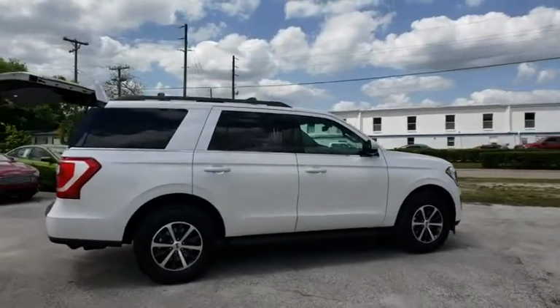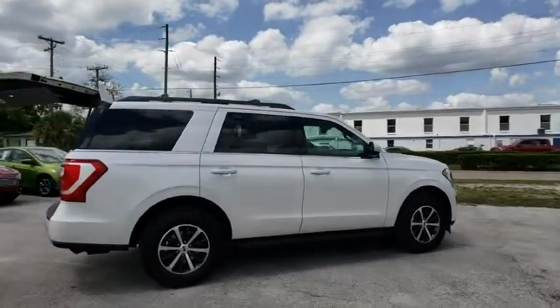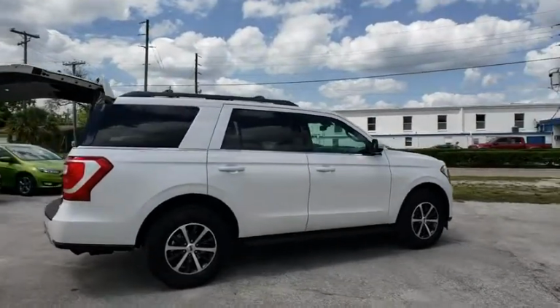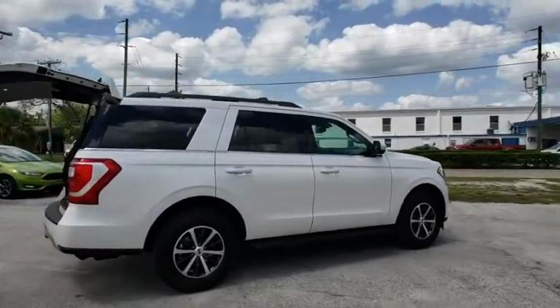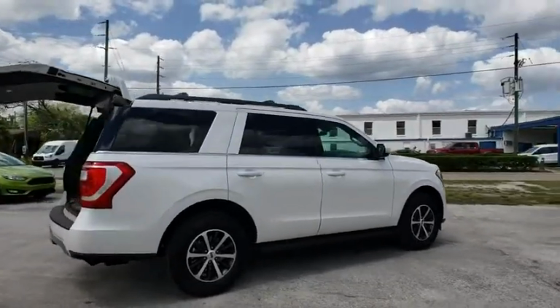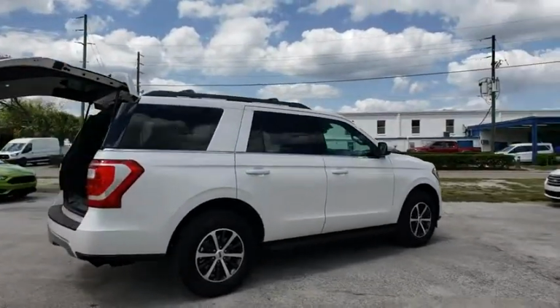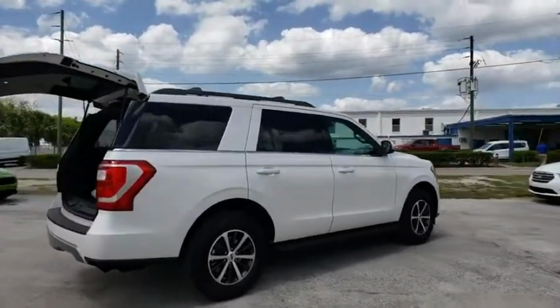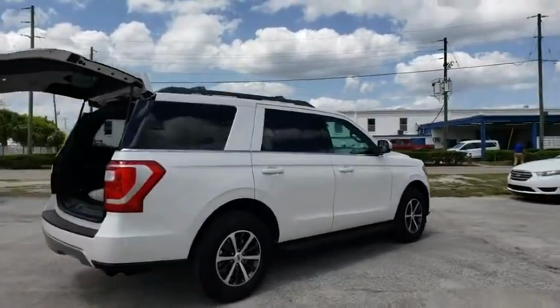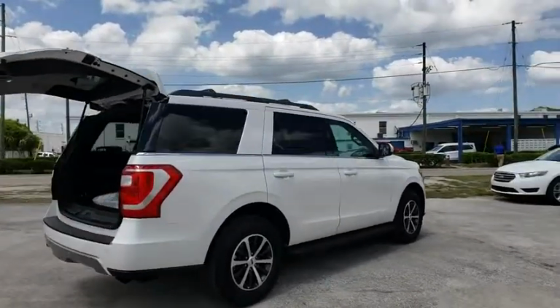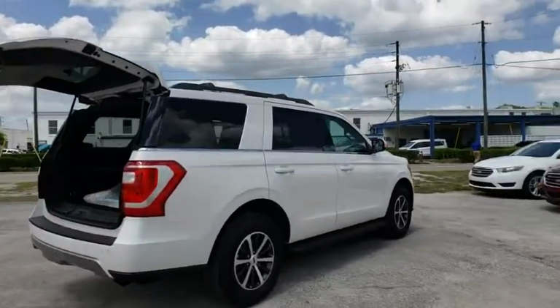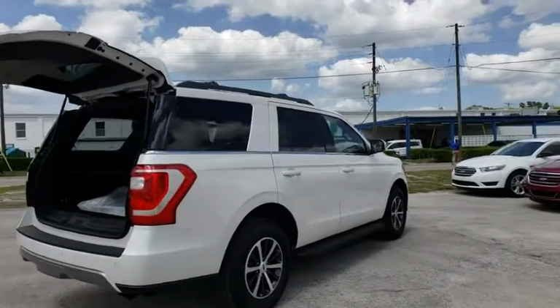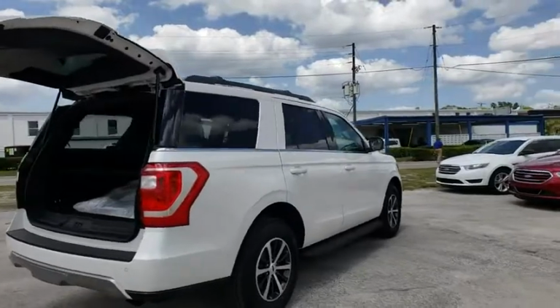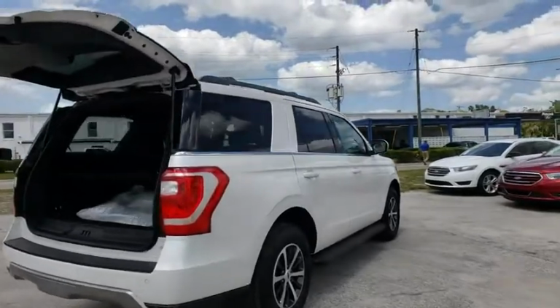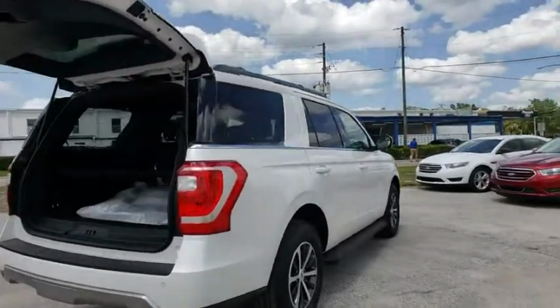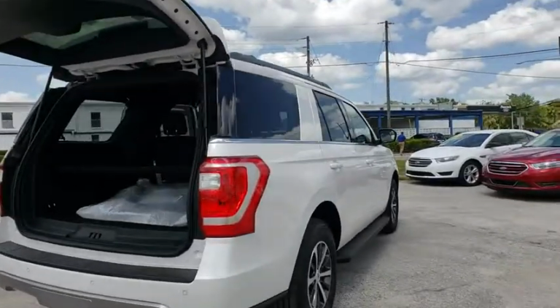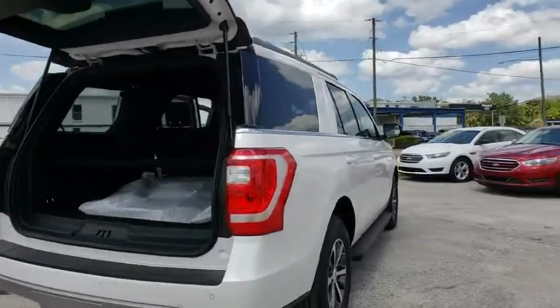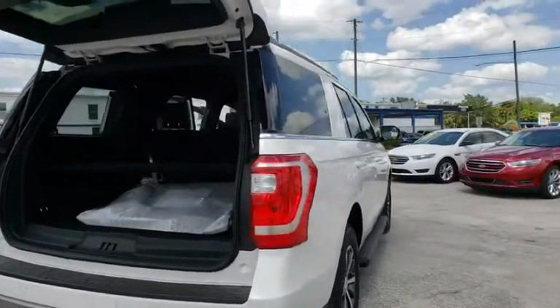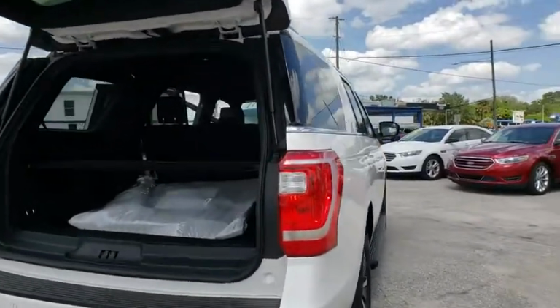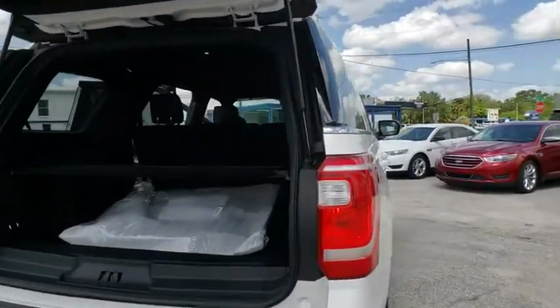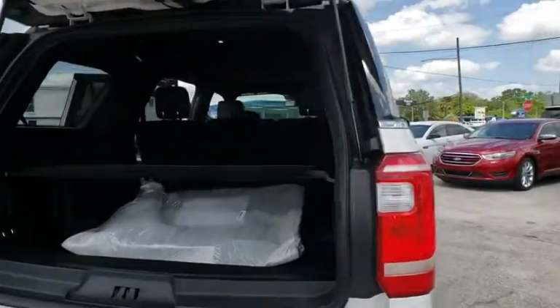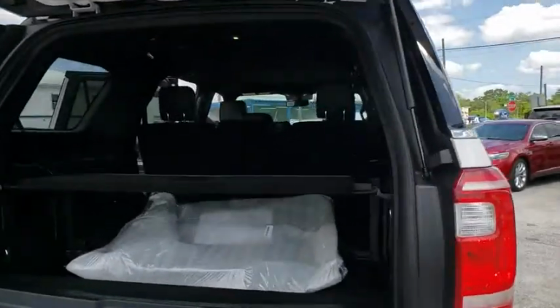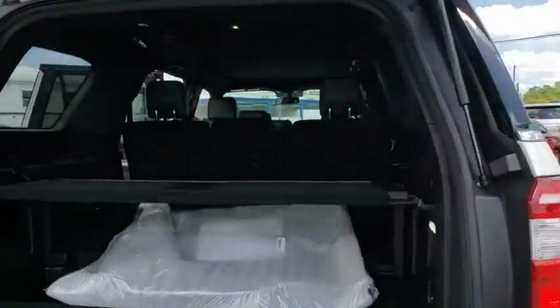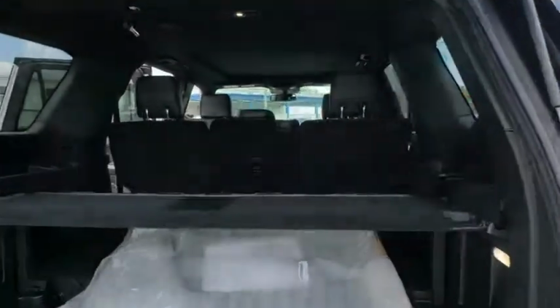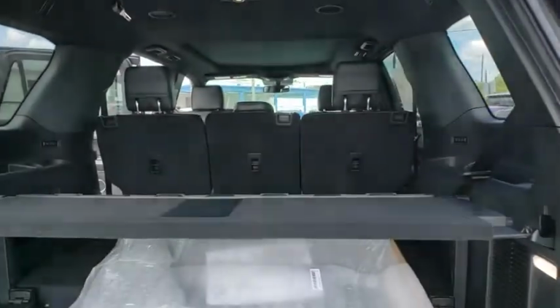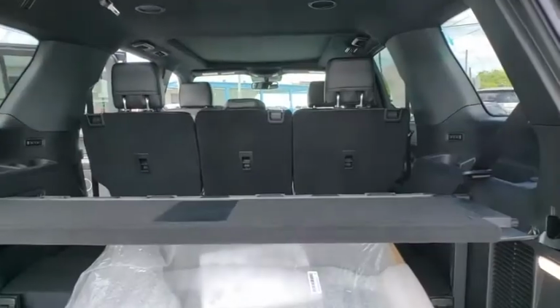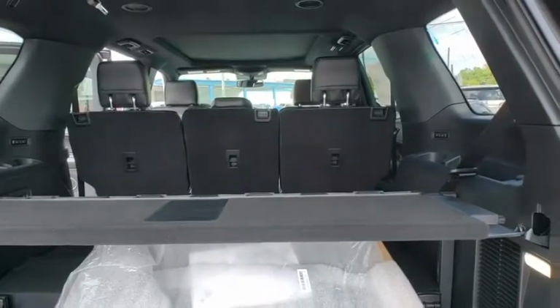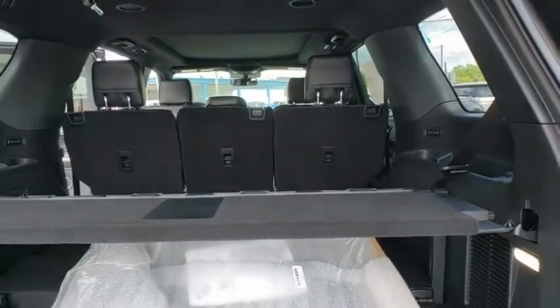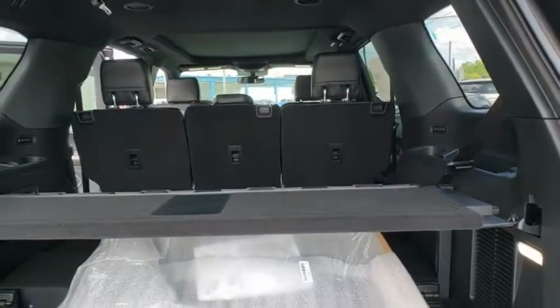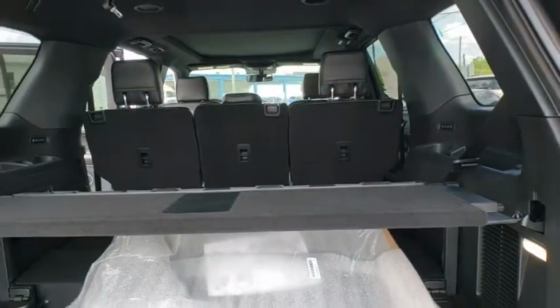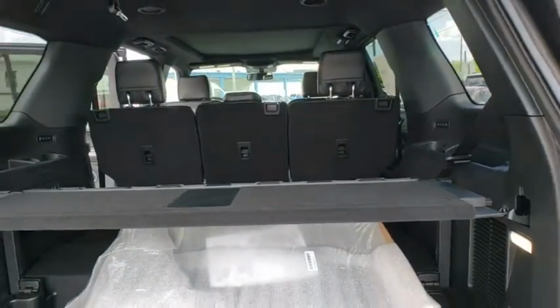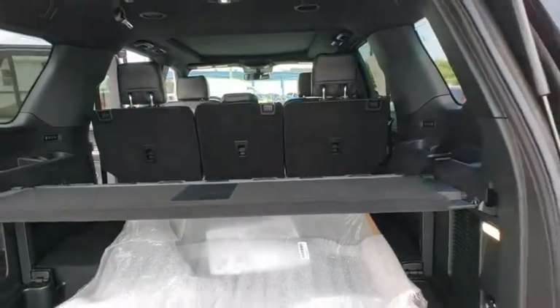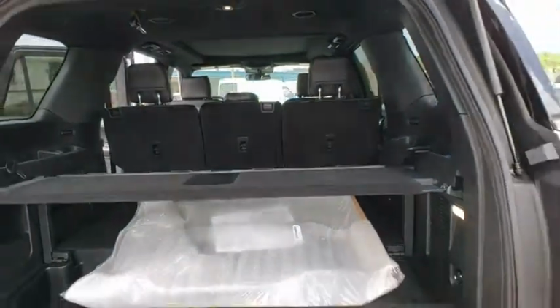Traction control, dual airbags, leather-wrapped steering wheel, power steering, aluminum wheels, four-wheel disc brakes, universal garage door opener, electronic stability control, compass.